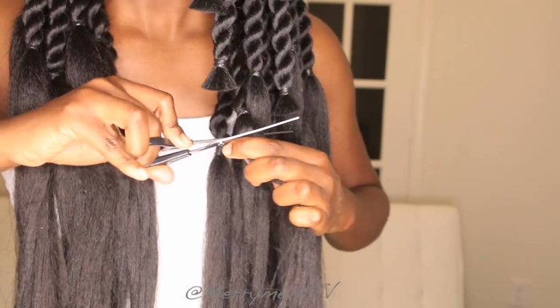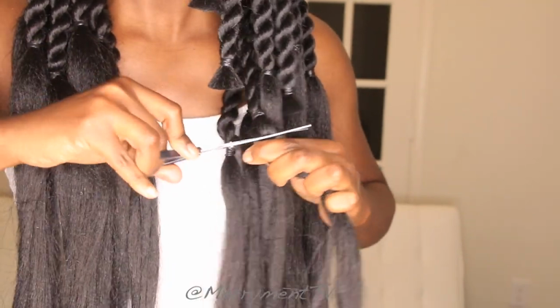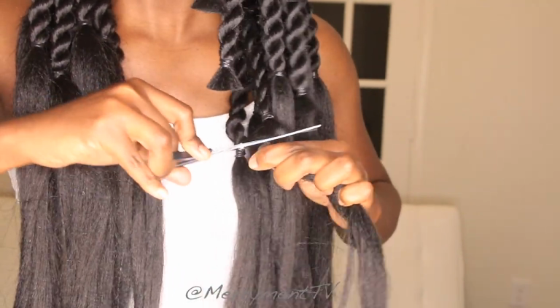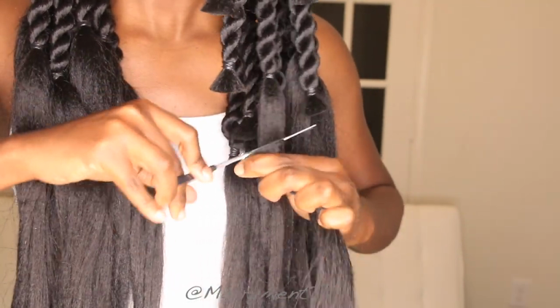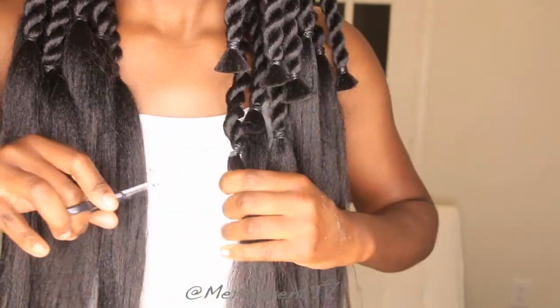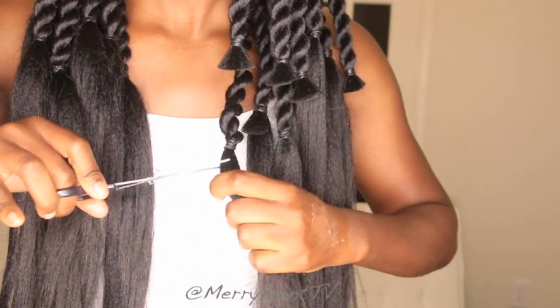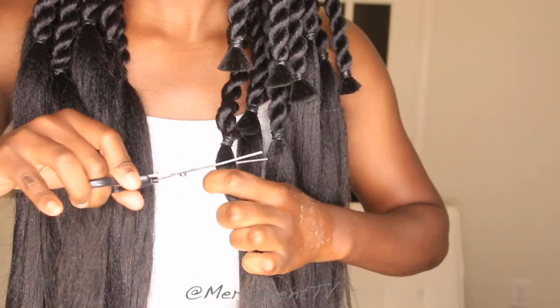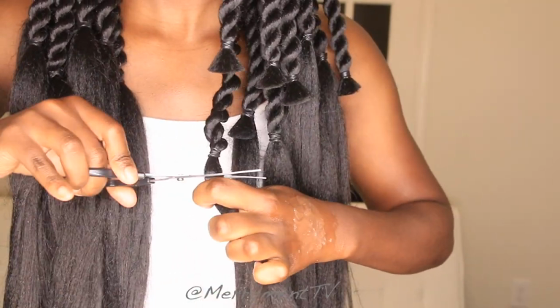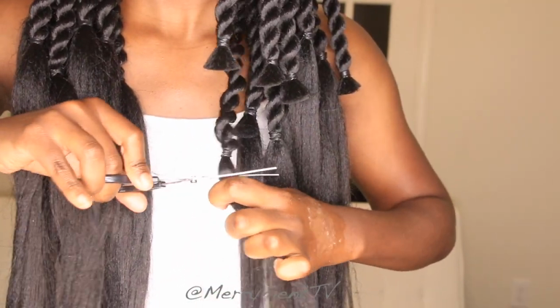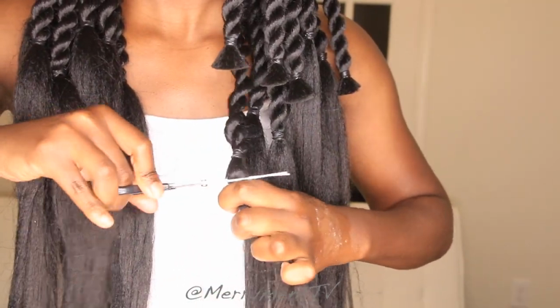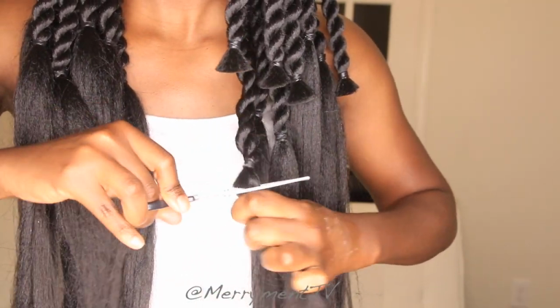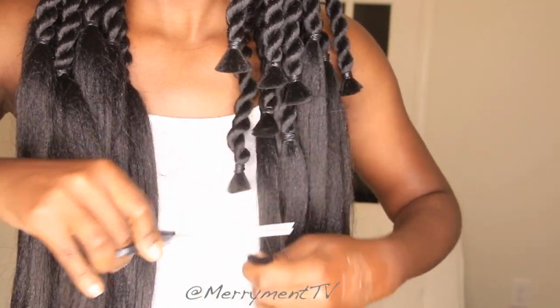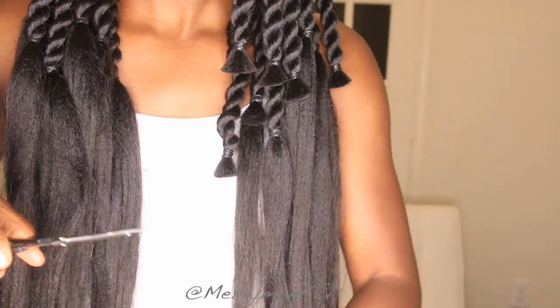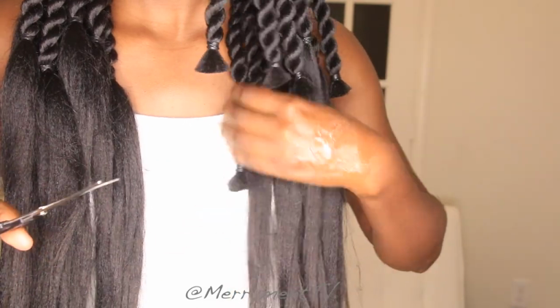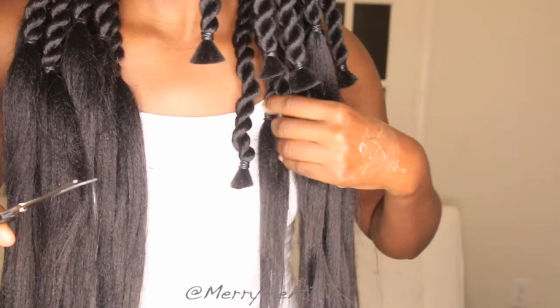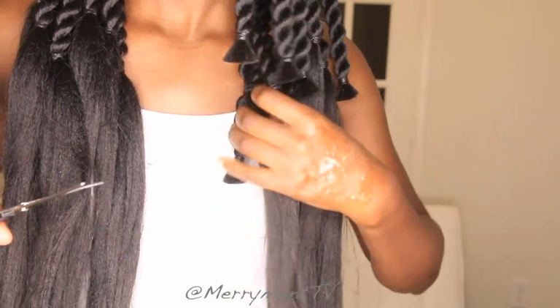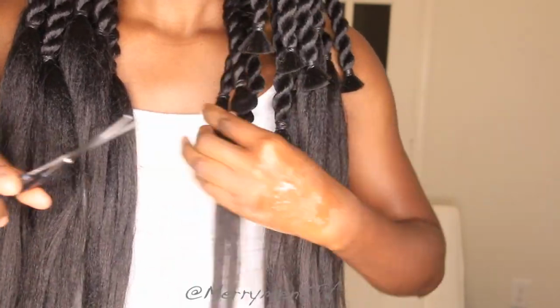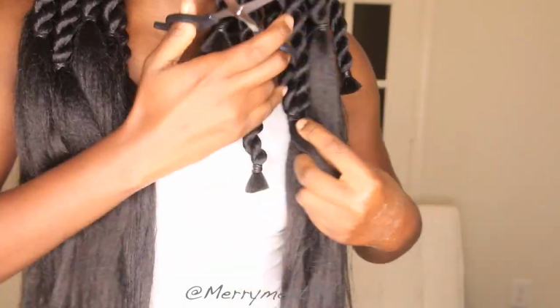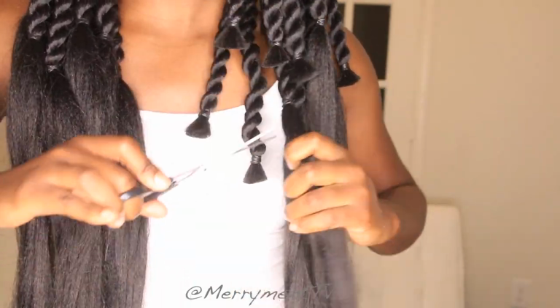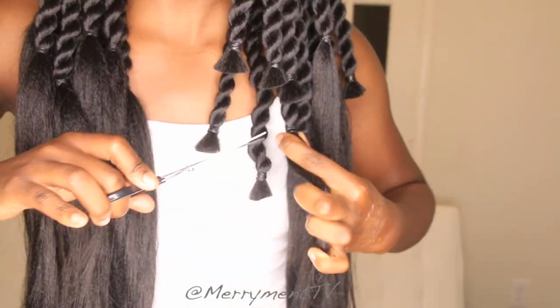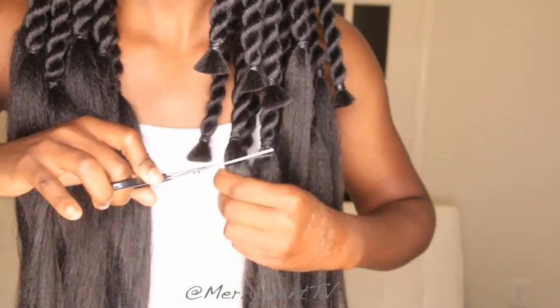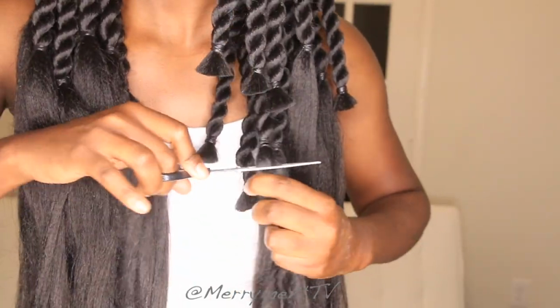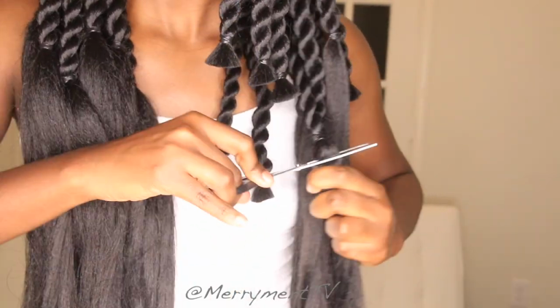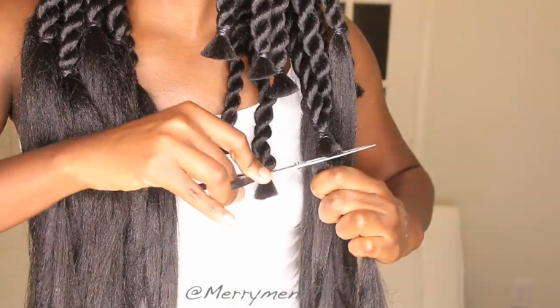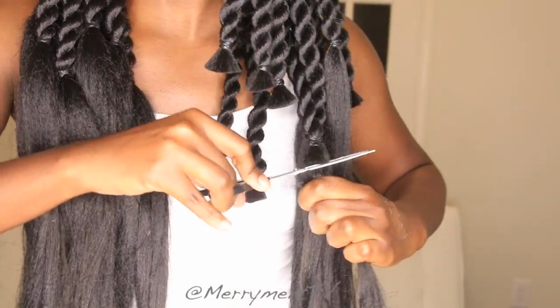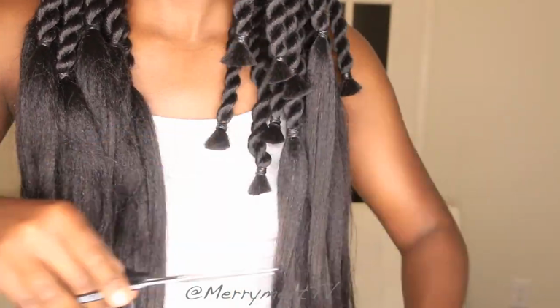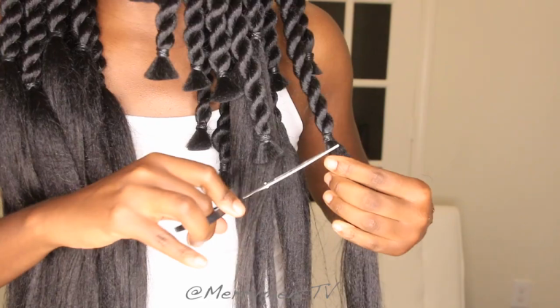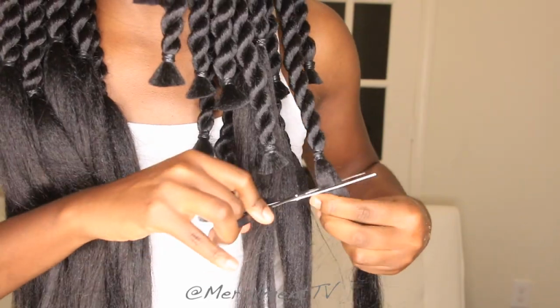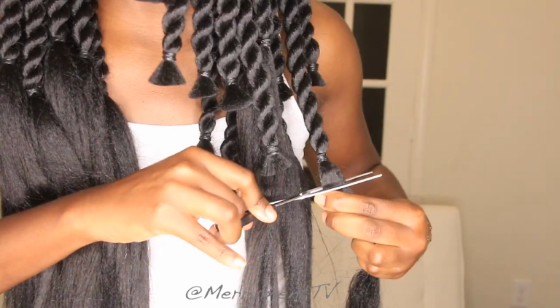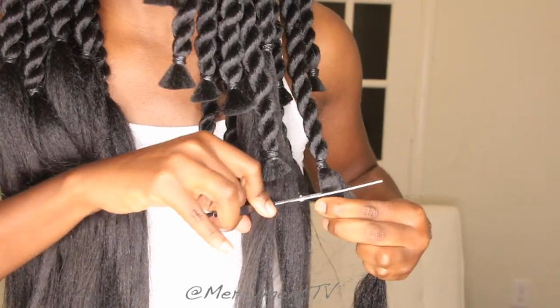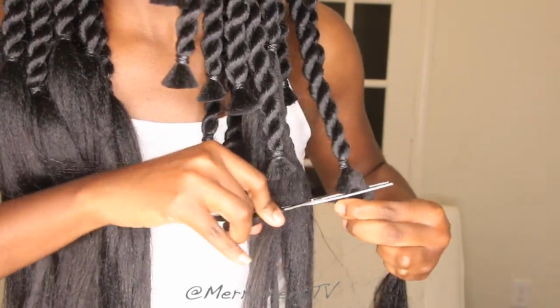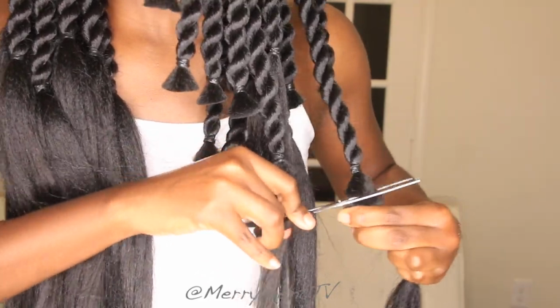Go ahead and cut the hair. I like this non-feather-tip look — I think it looks really, really good and gives it a little bit of personality.